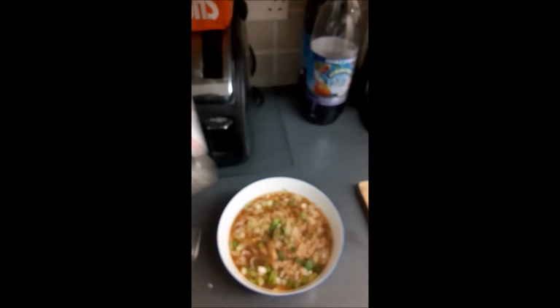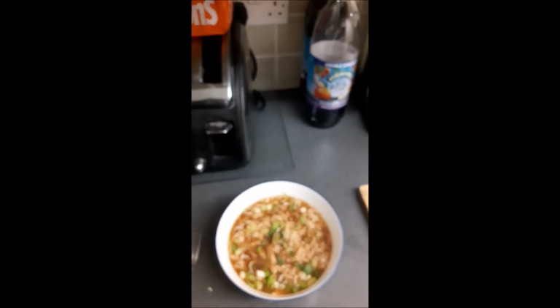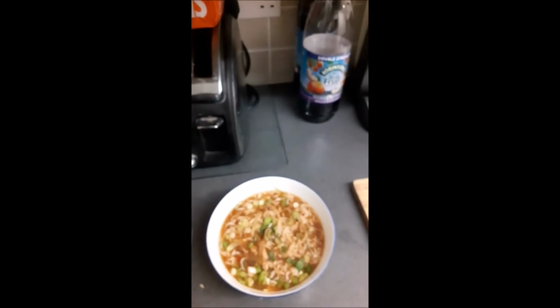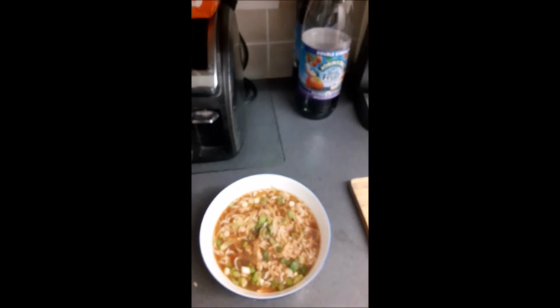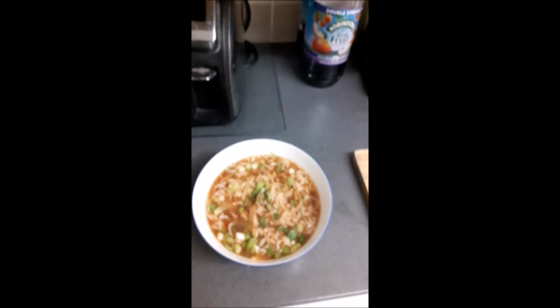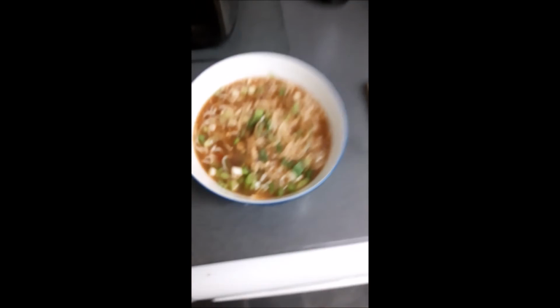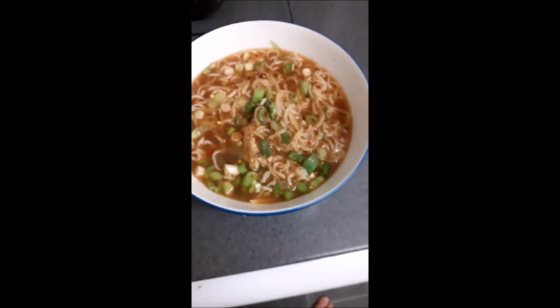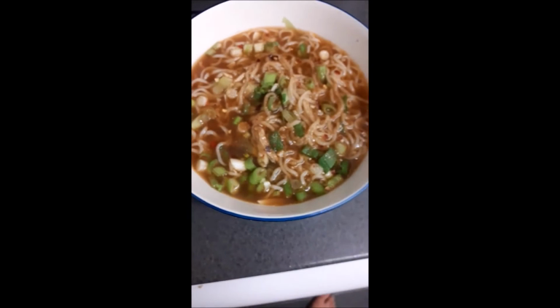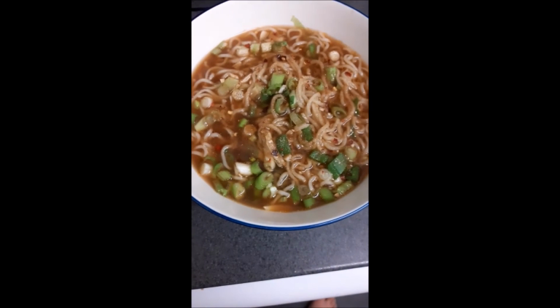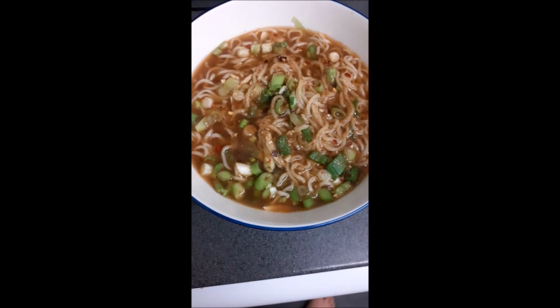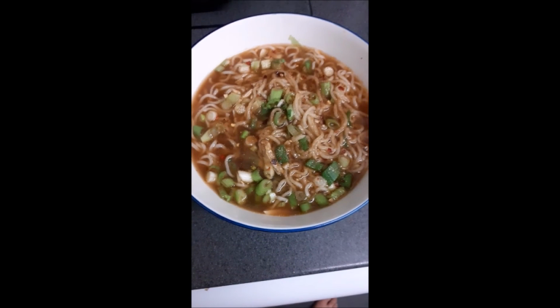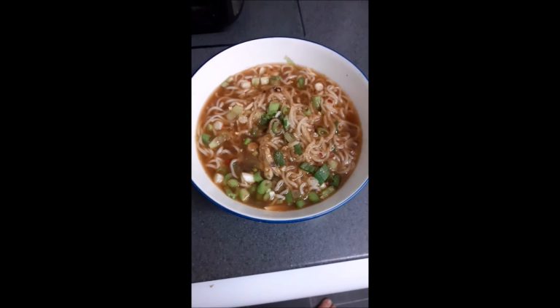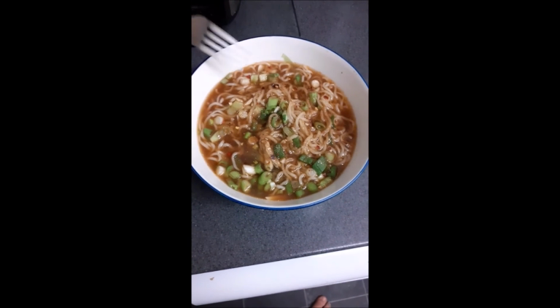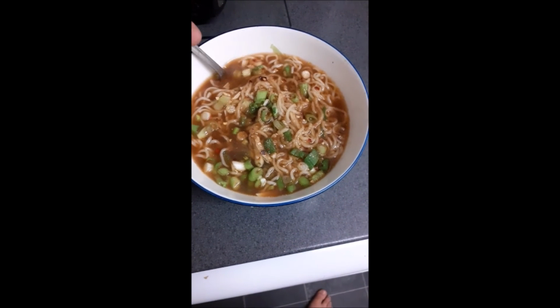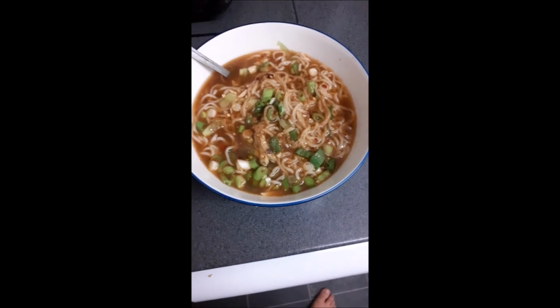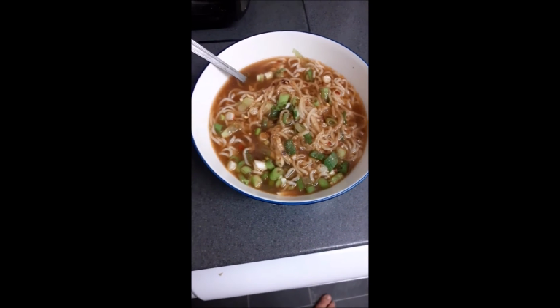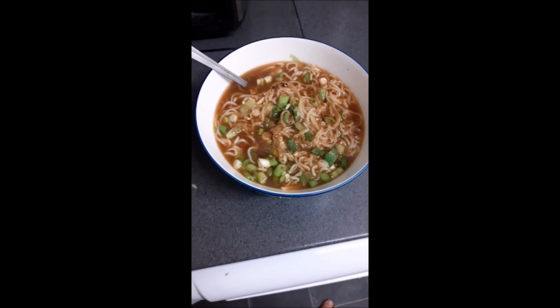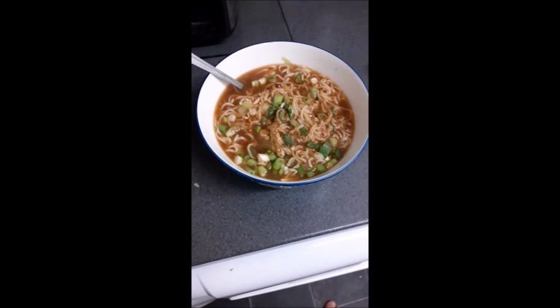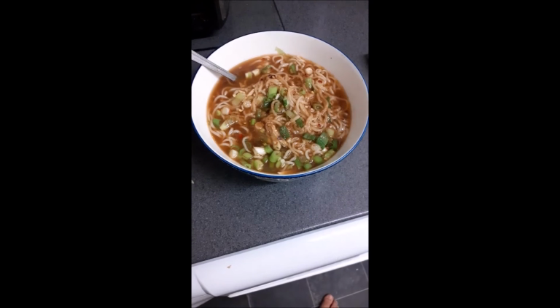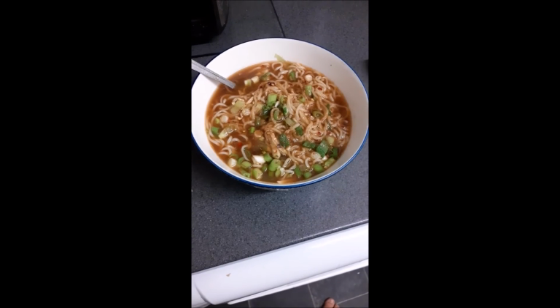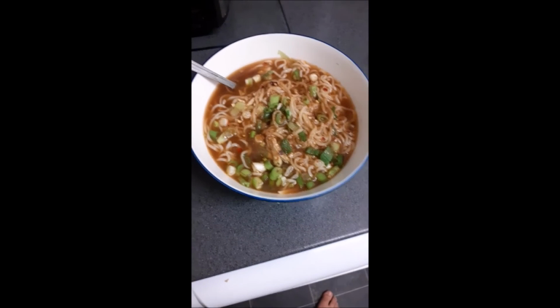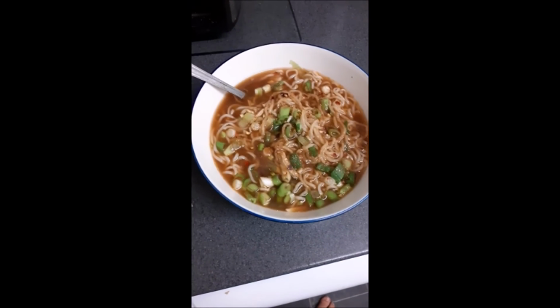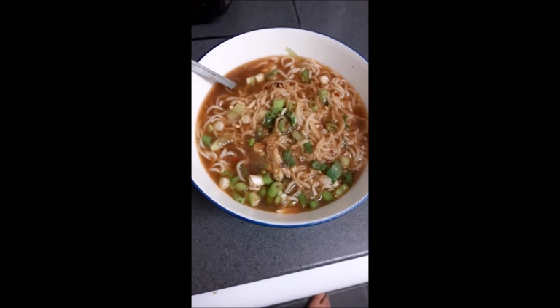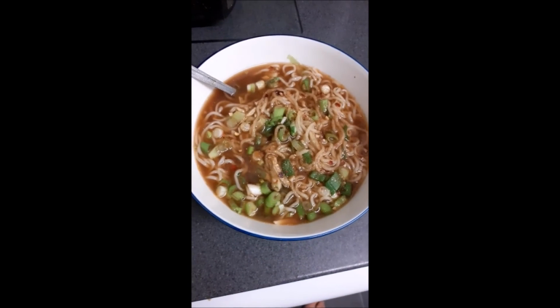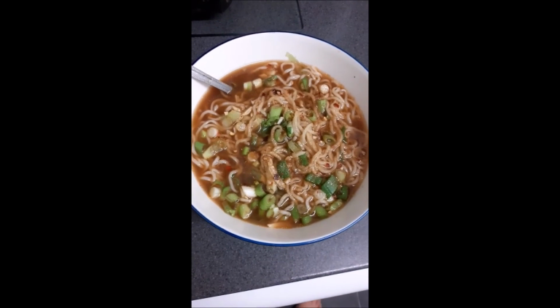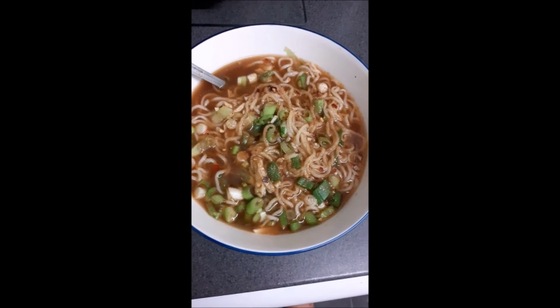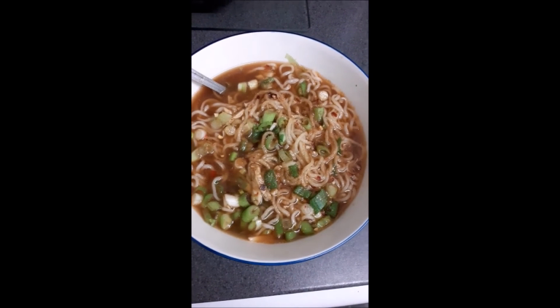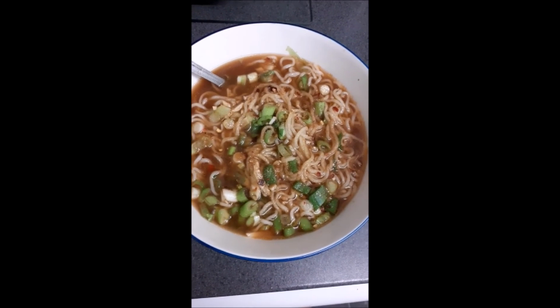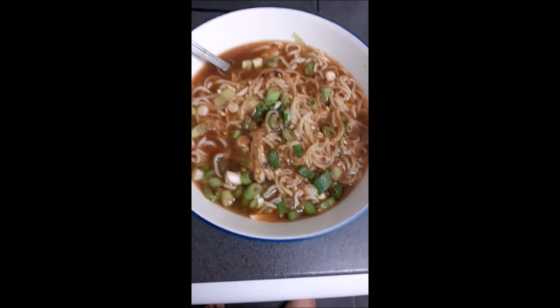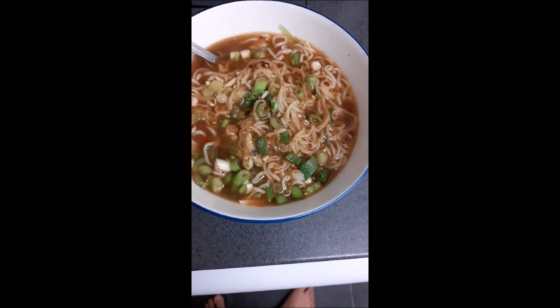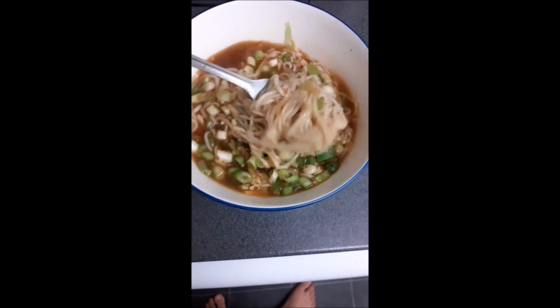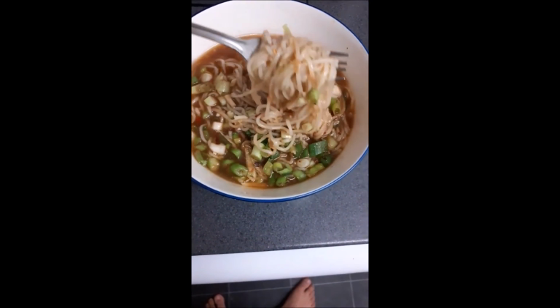And that is just how I make noodles. This is just my own take on noodles. I hope you enjoyed this video and I'll see you in the credits.